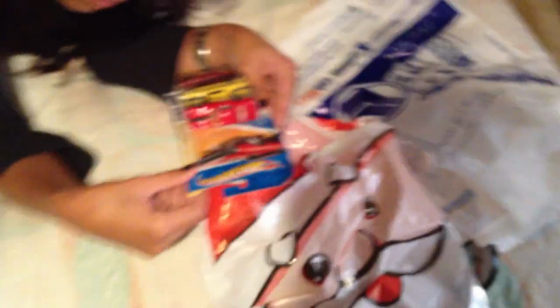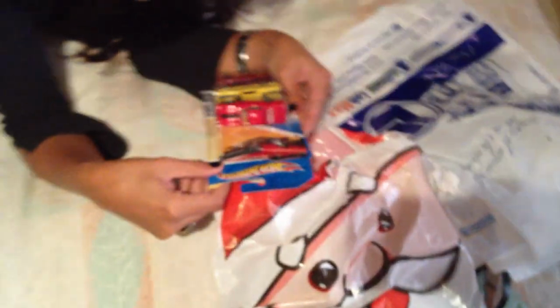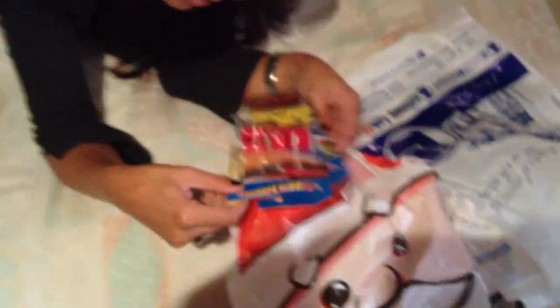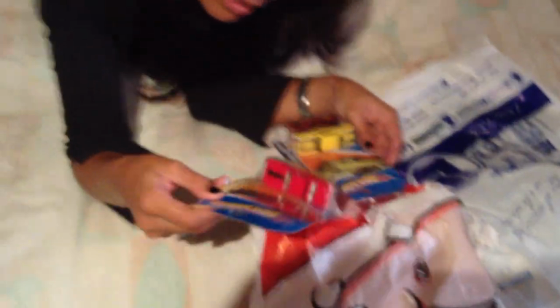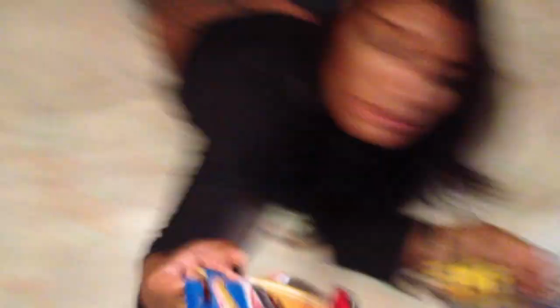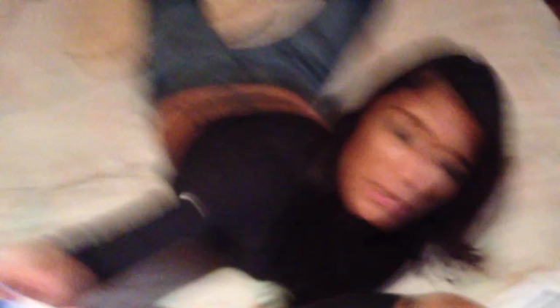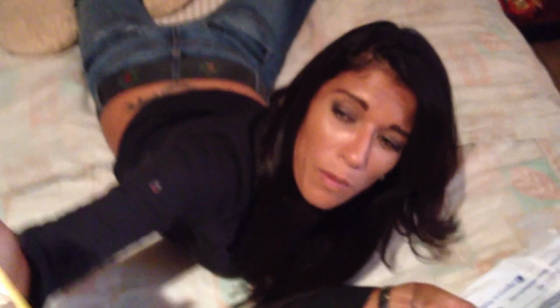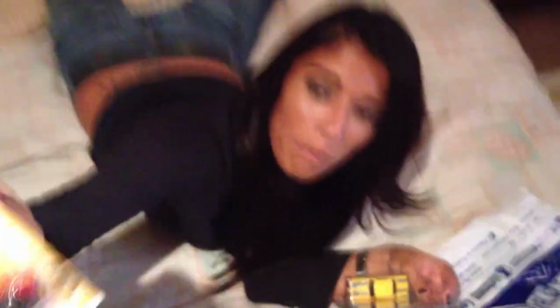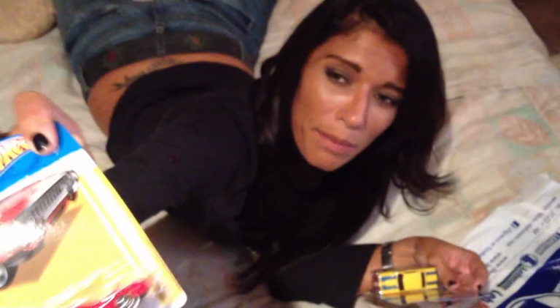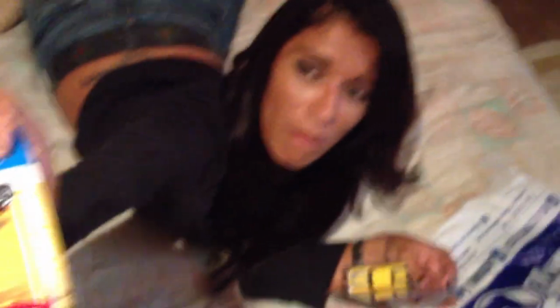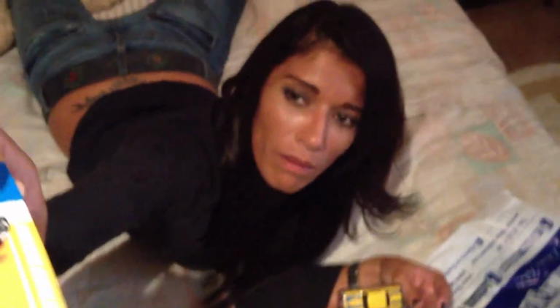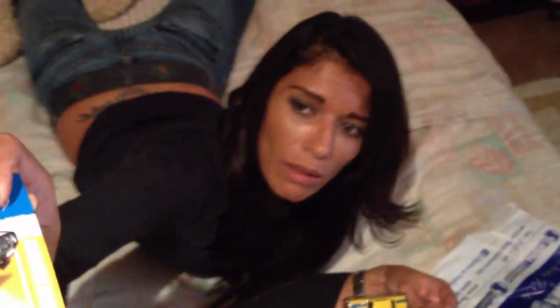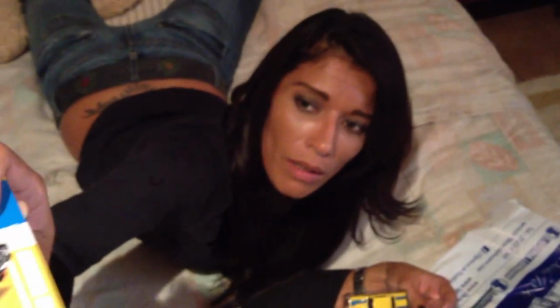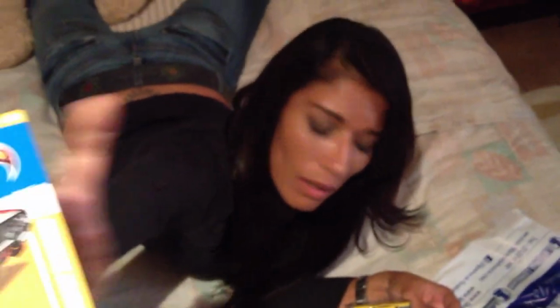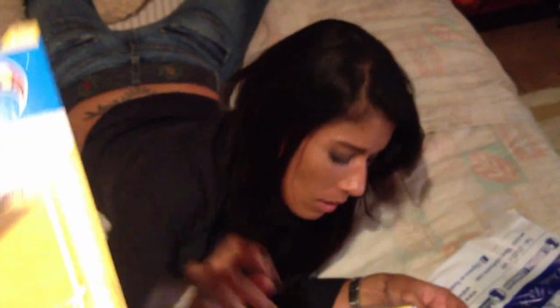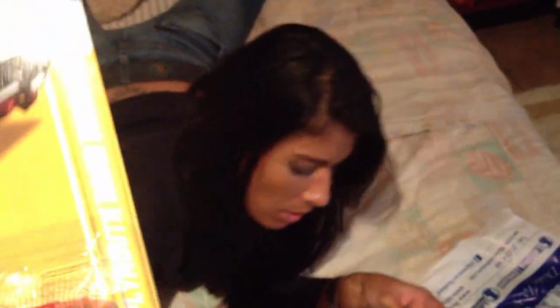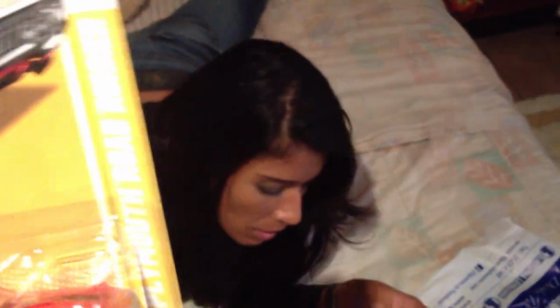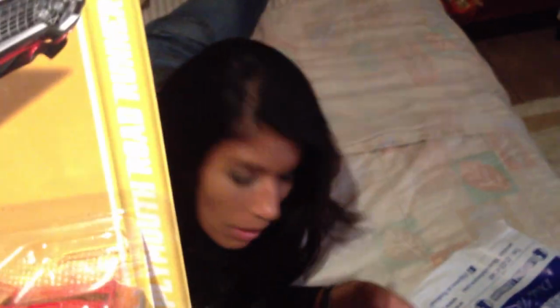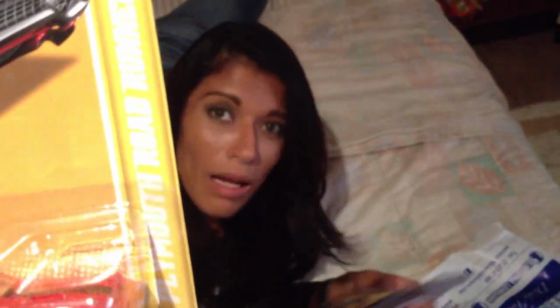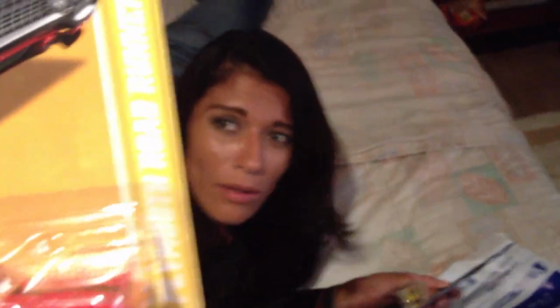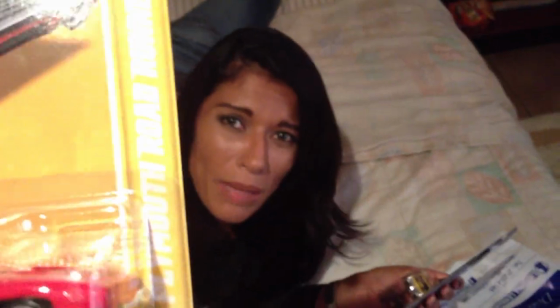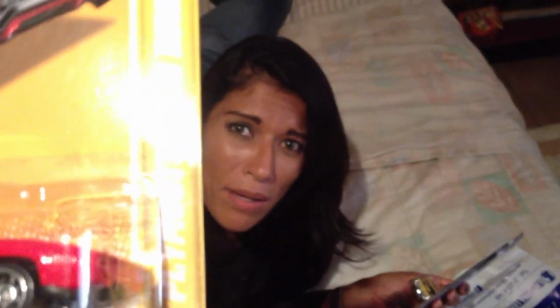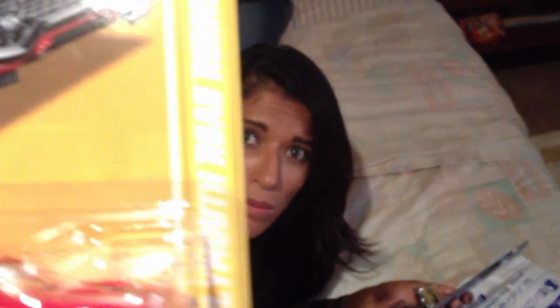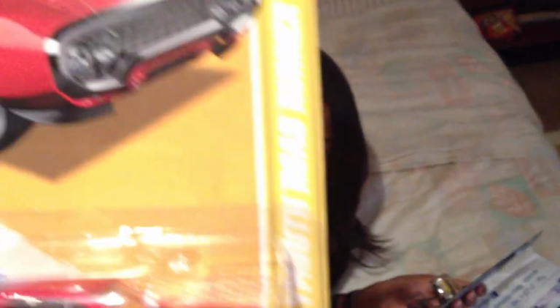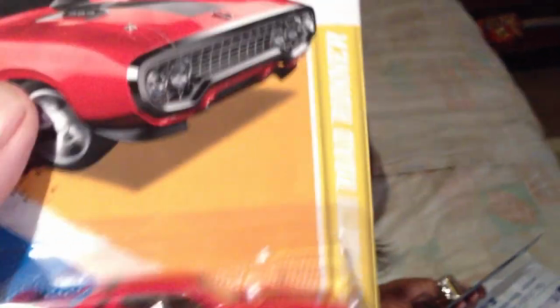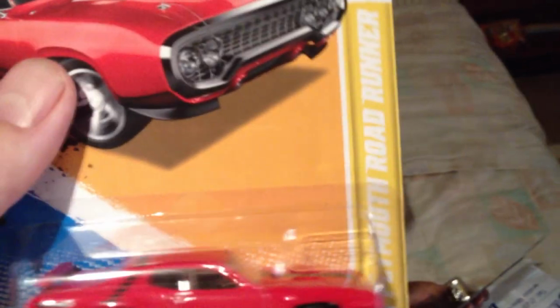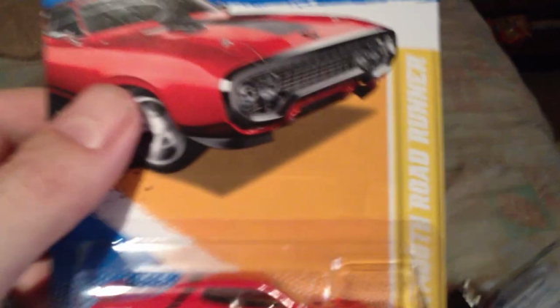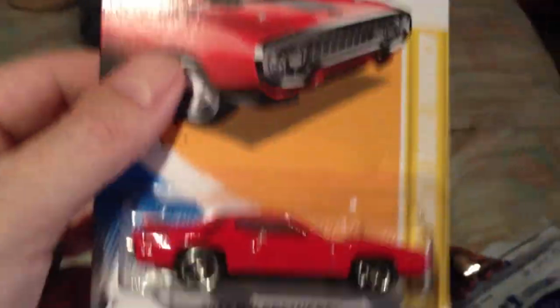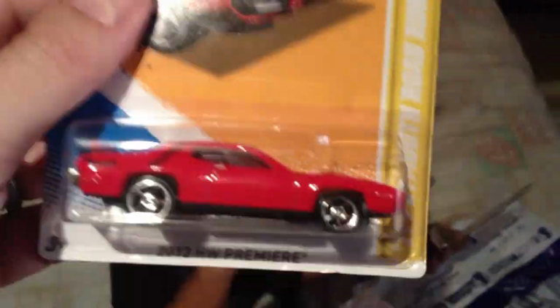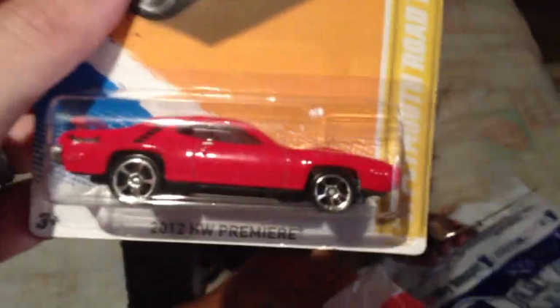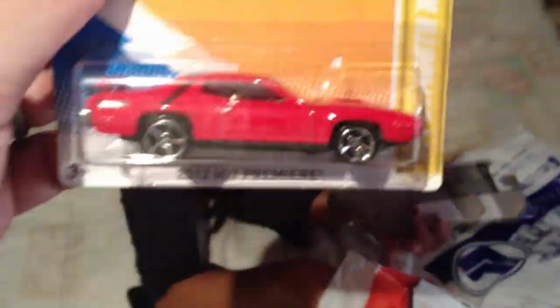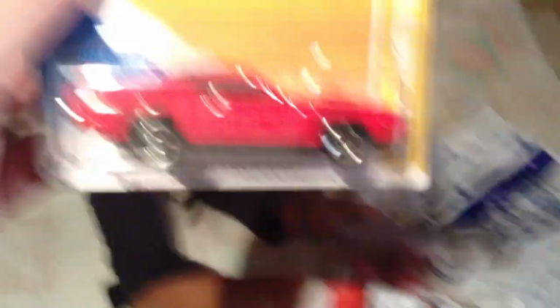This is a 71 Plymouth. A what? Plymouth. What's that thing? I don't know.